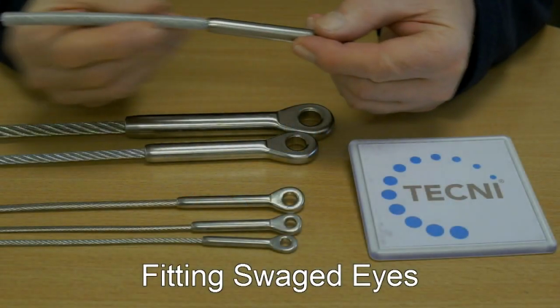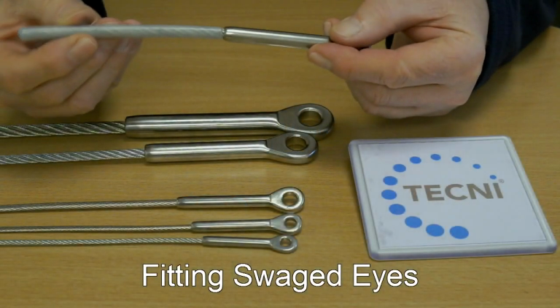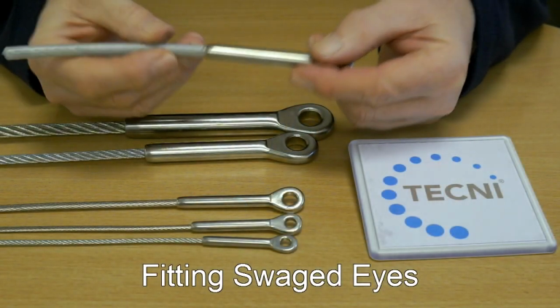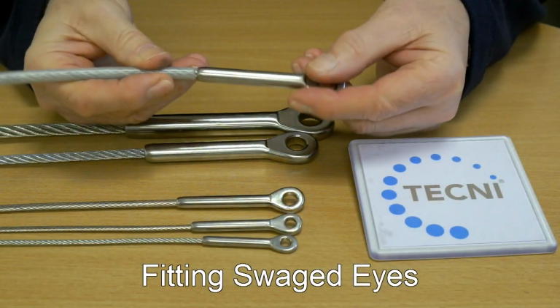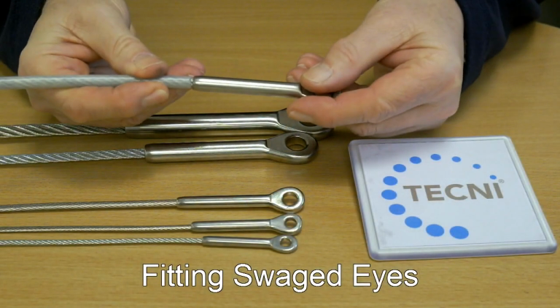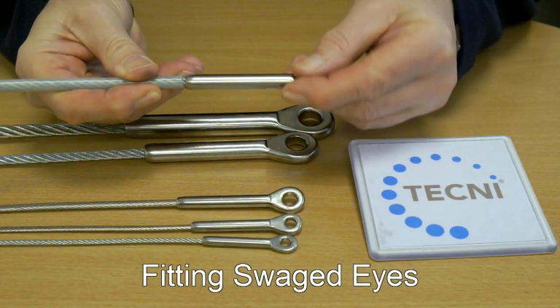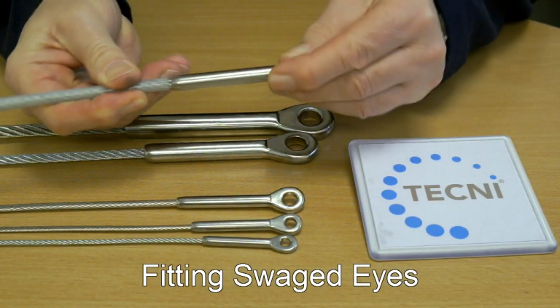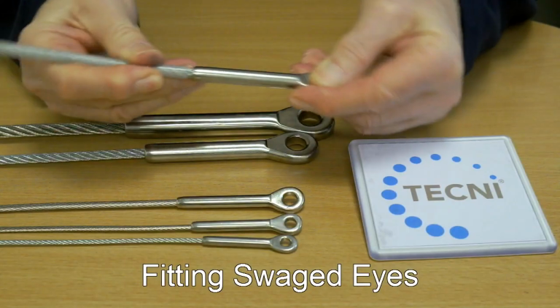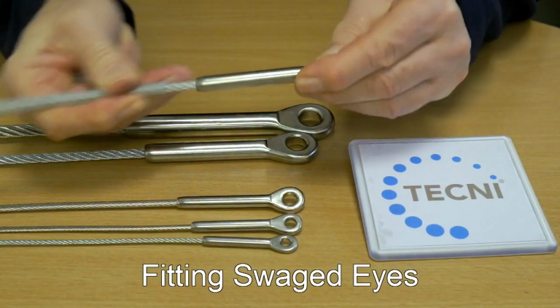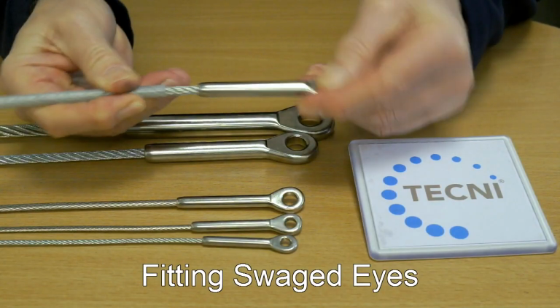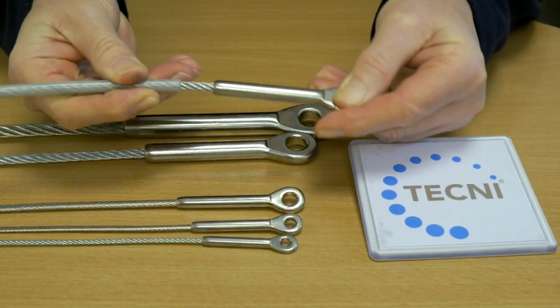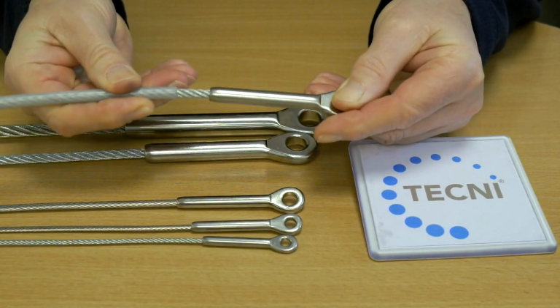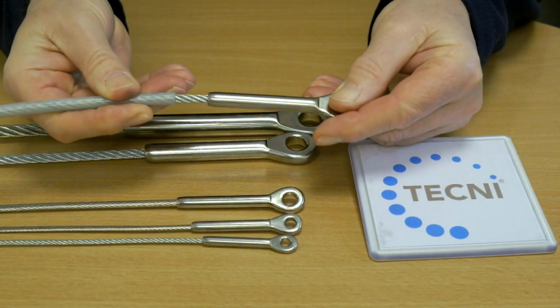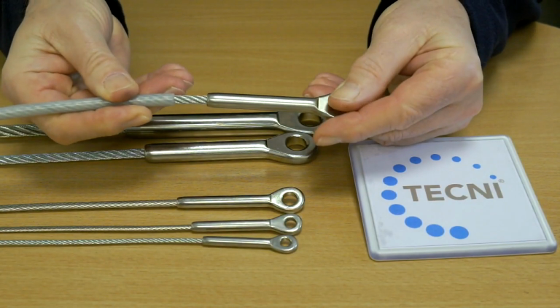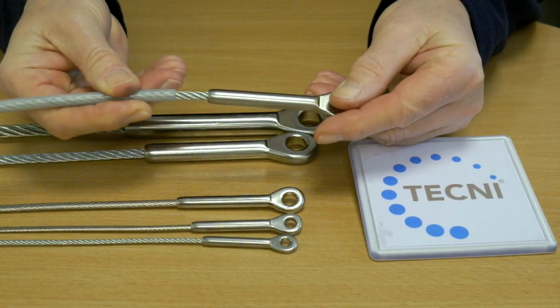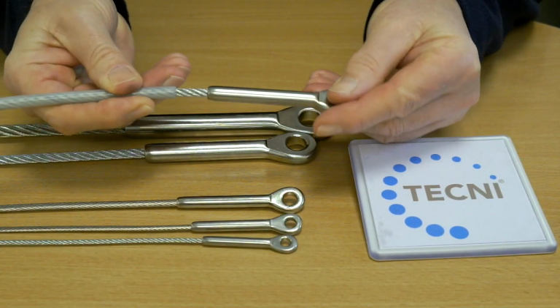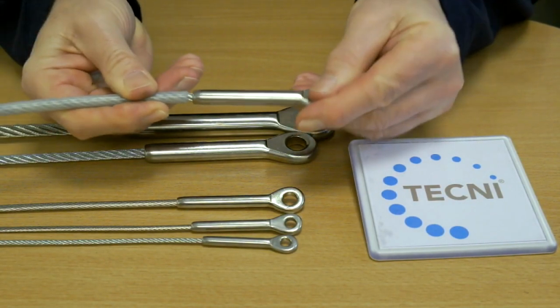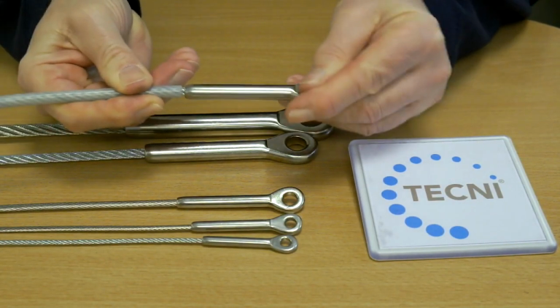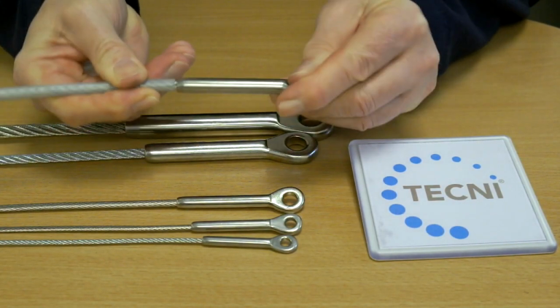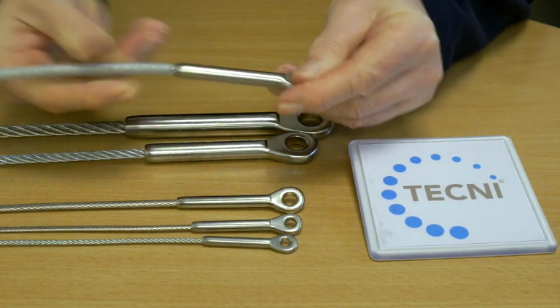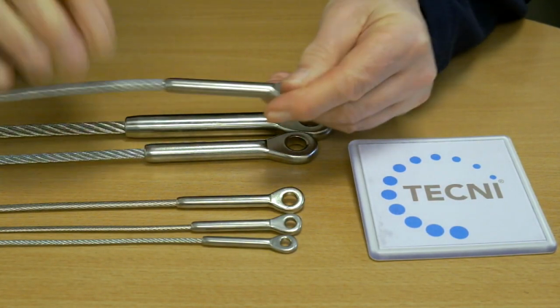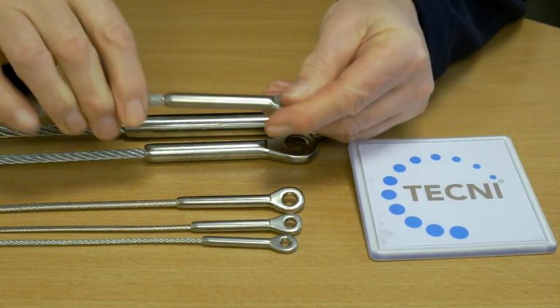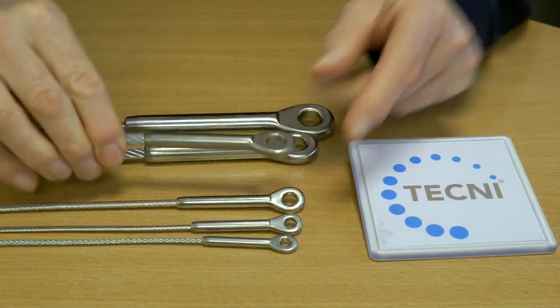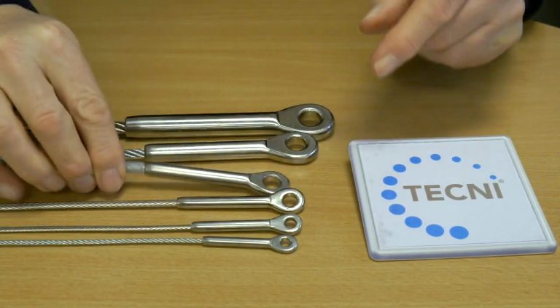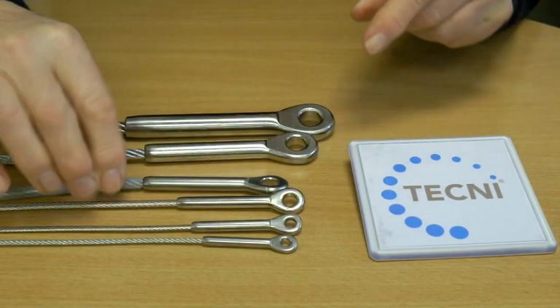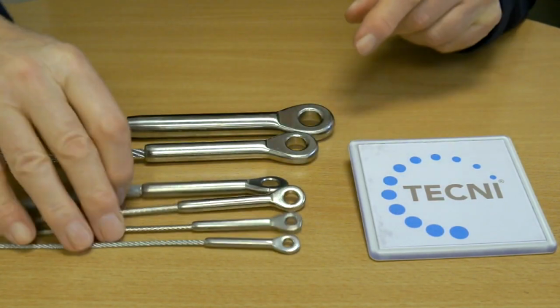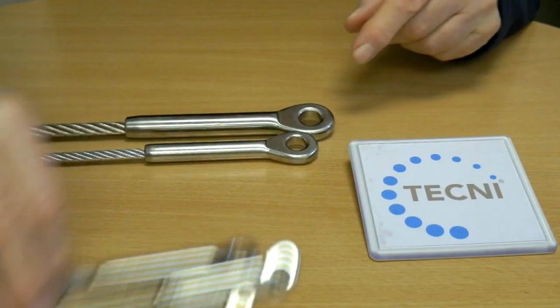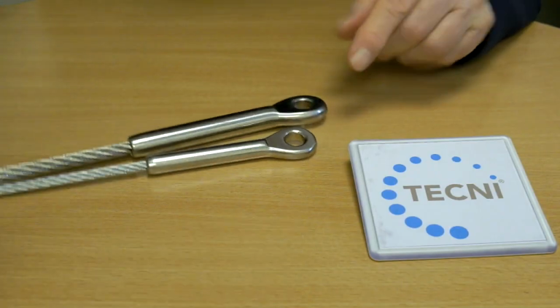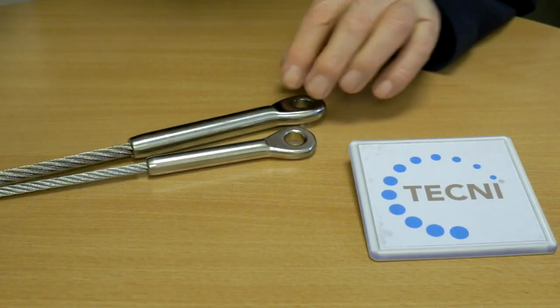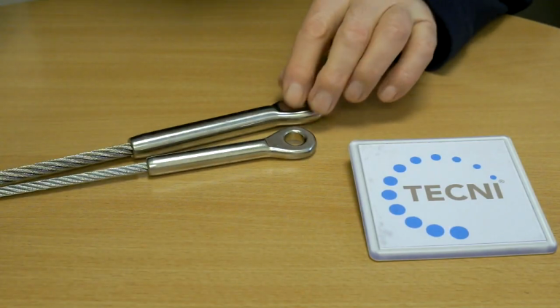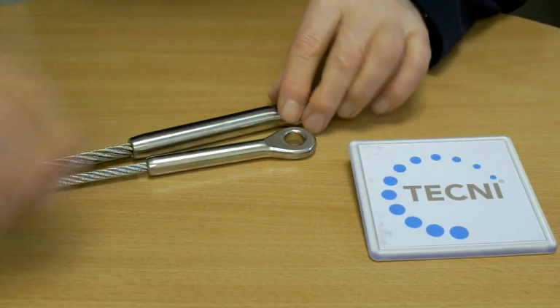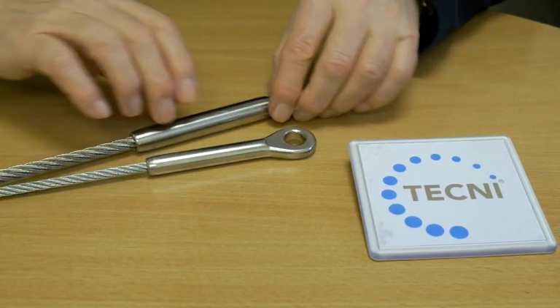We have a wide range of swage dies from 2mm upwards. Selection is easy because we use the same size cable and fitting.